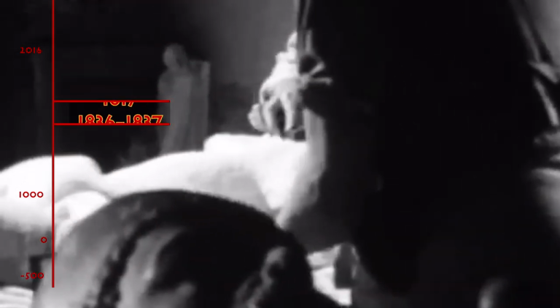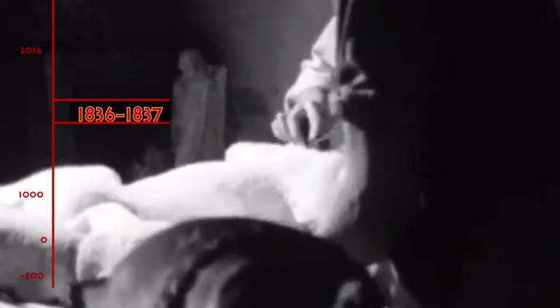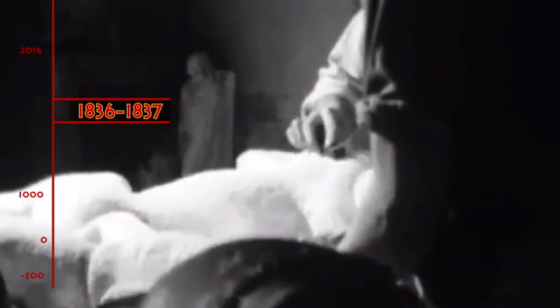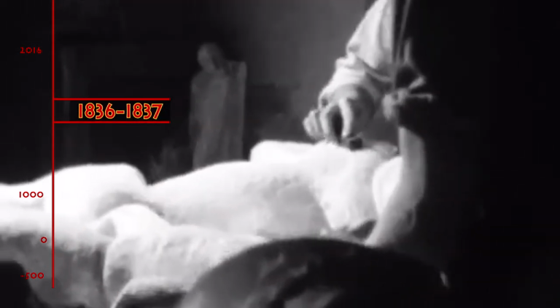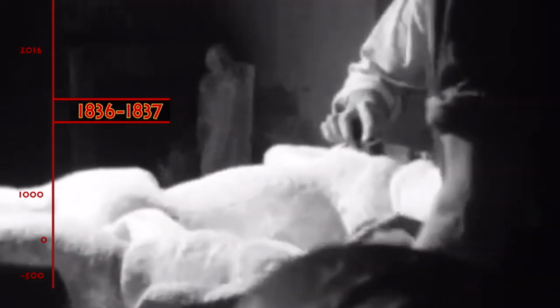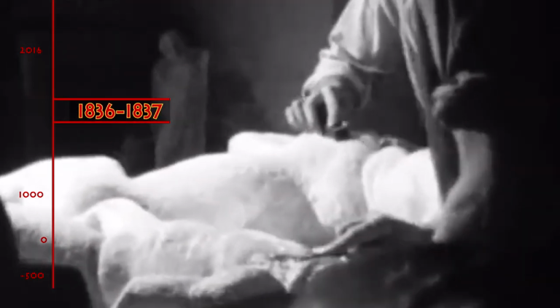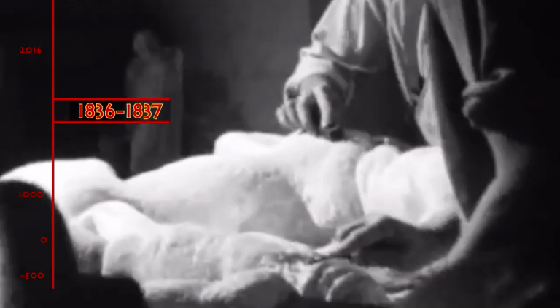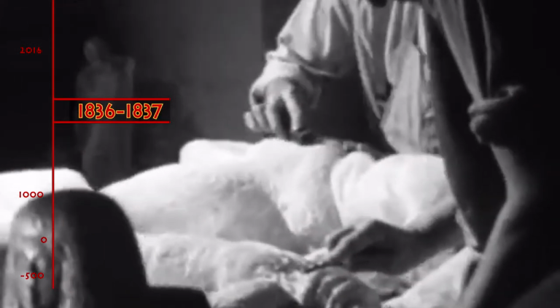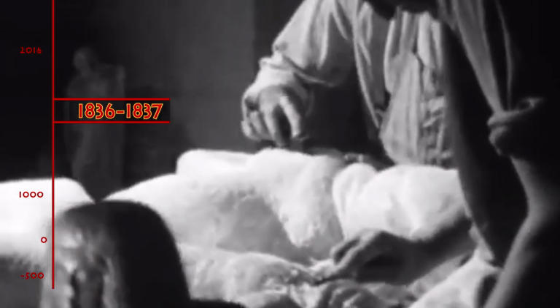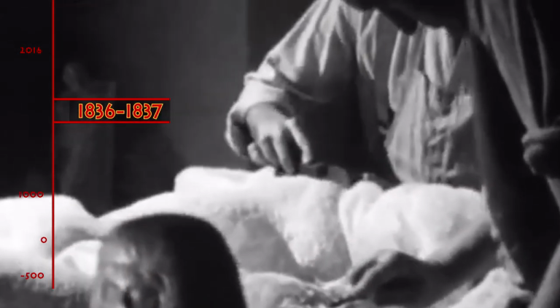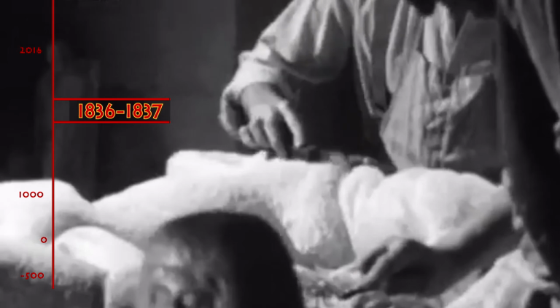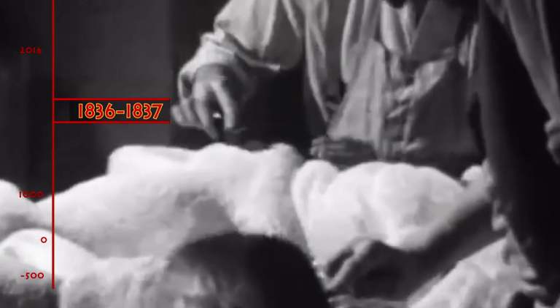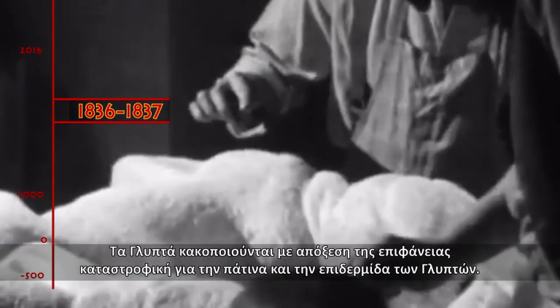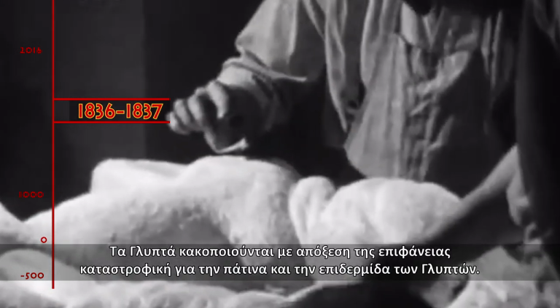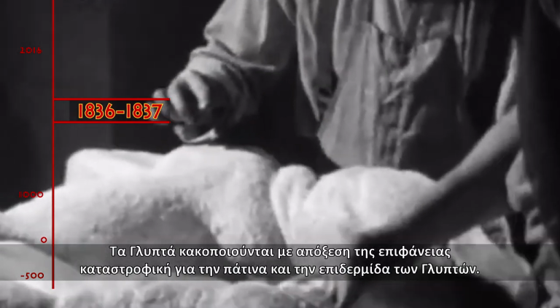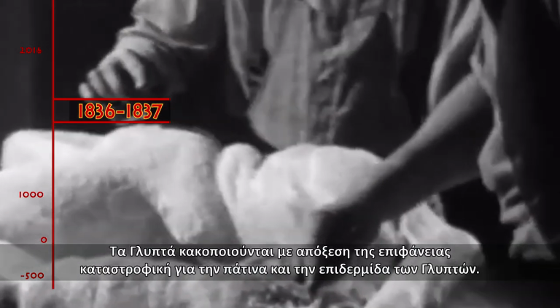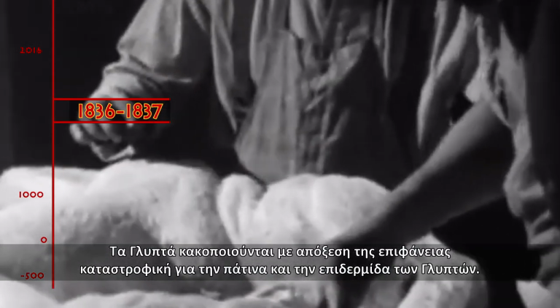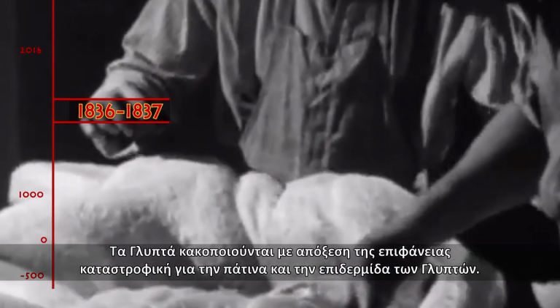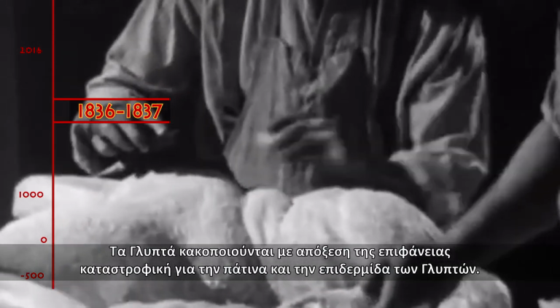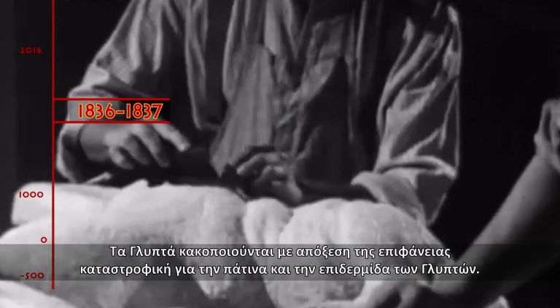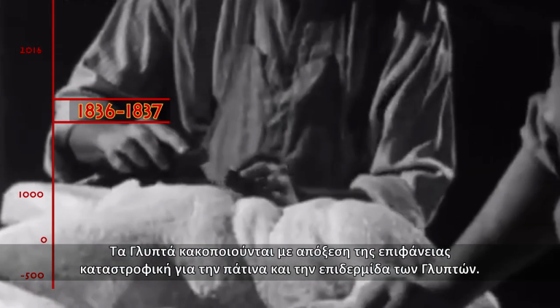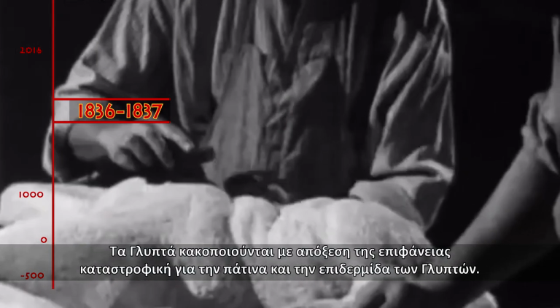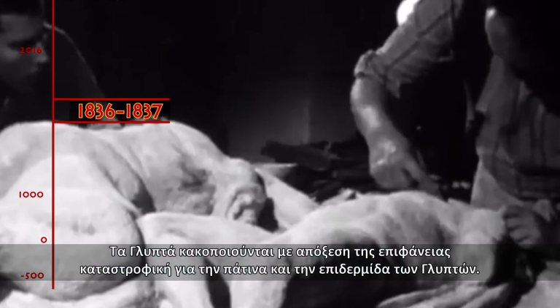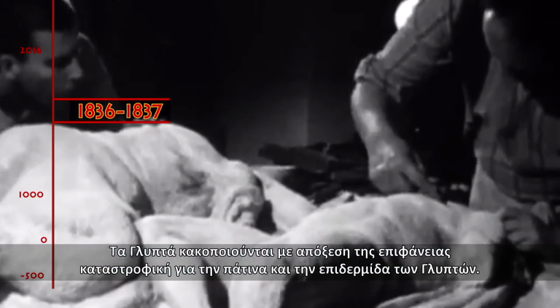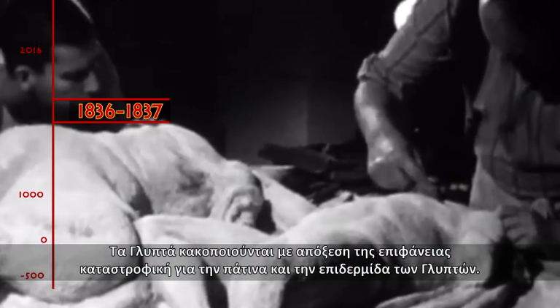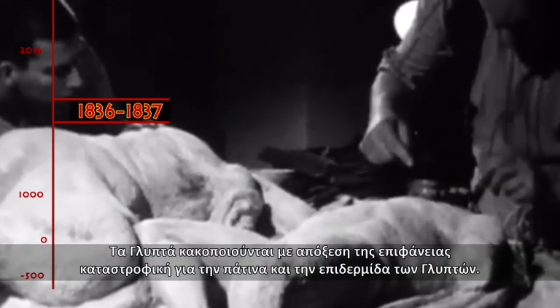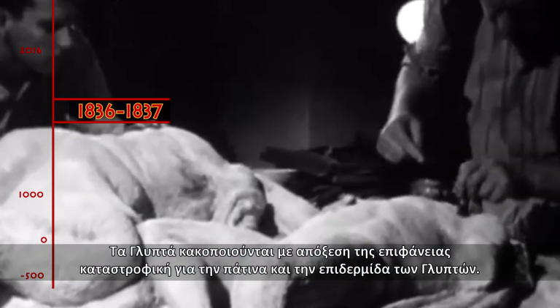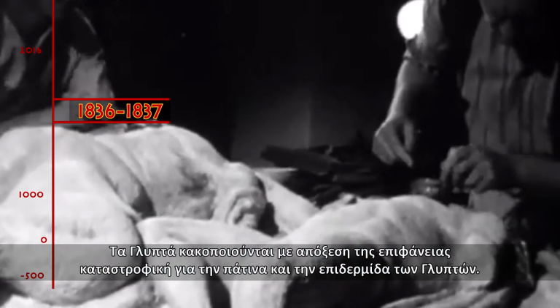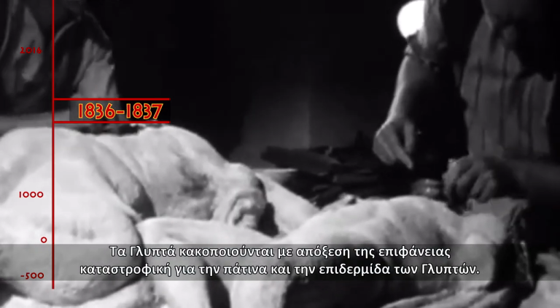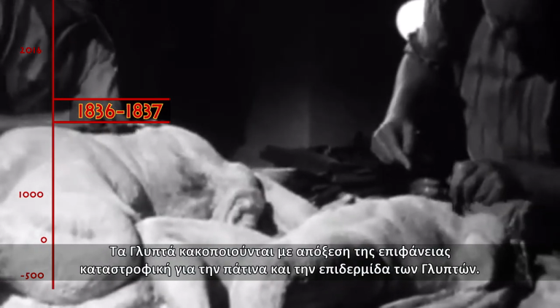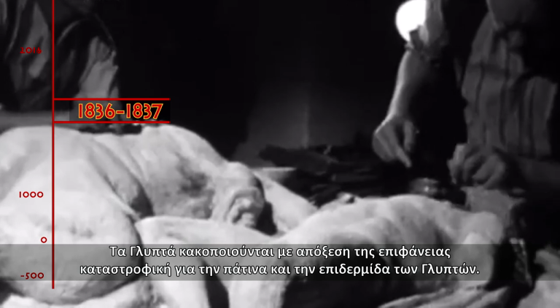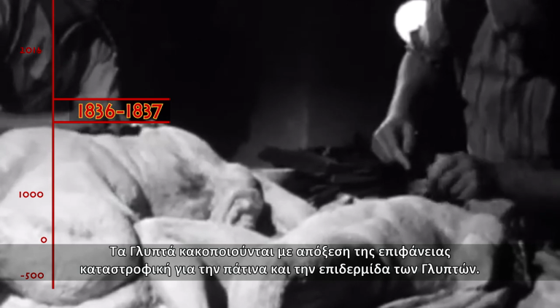1836–1837. The sculptures suffered ill-treatment in the British Museum, caused by the cleaning methods used.